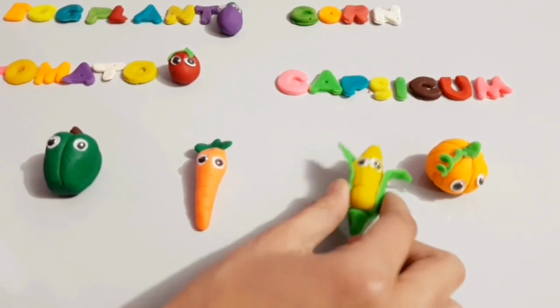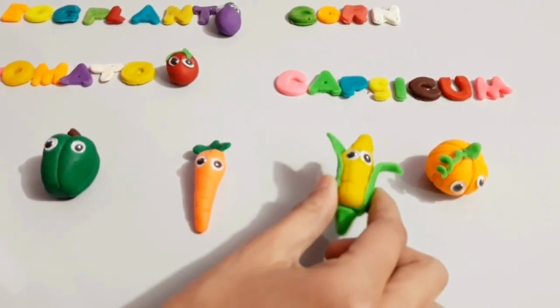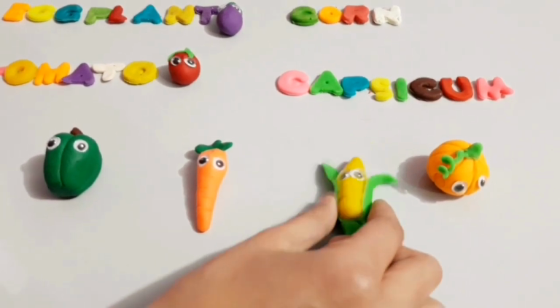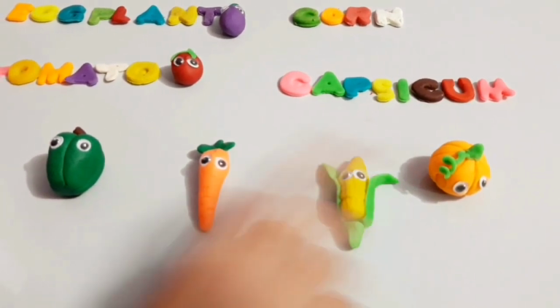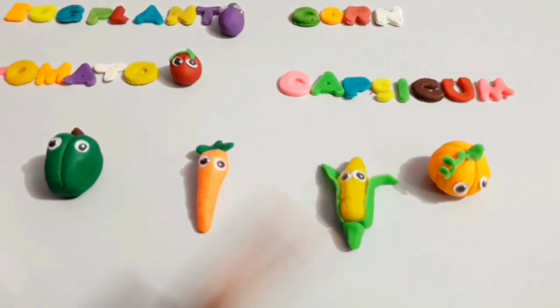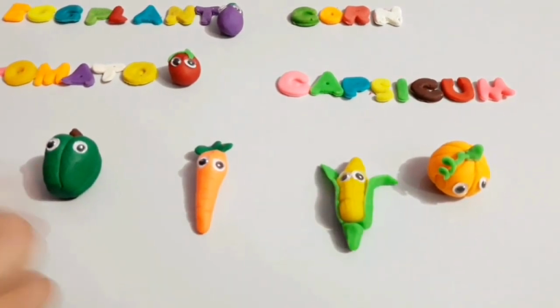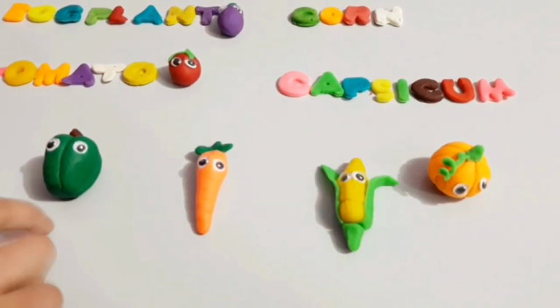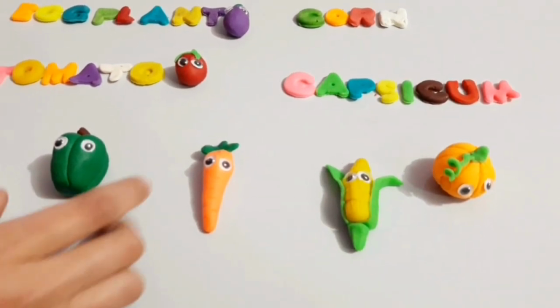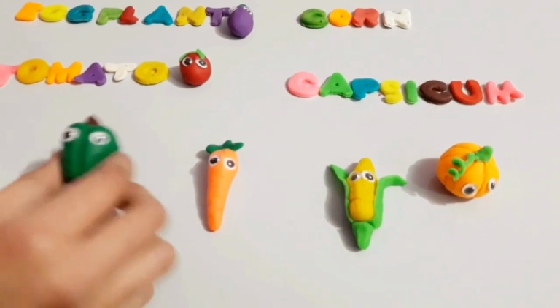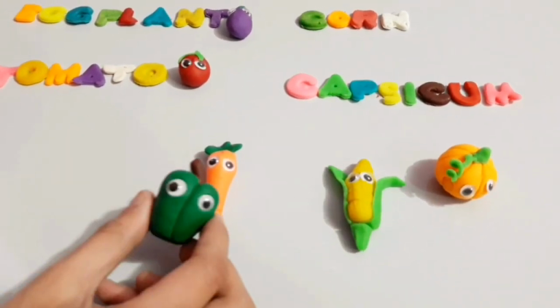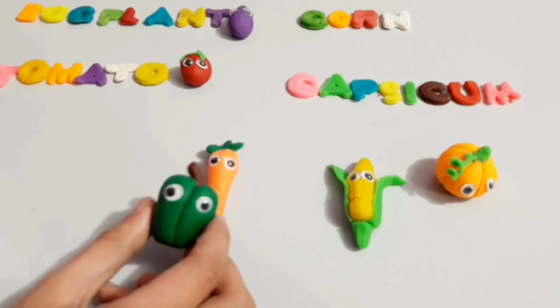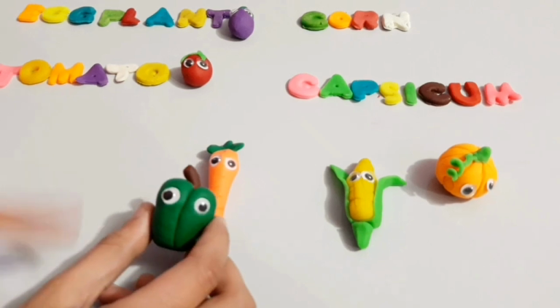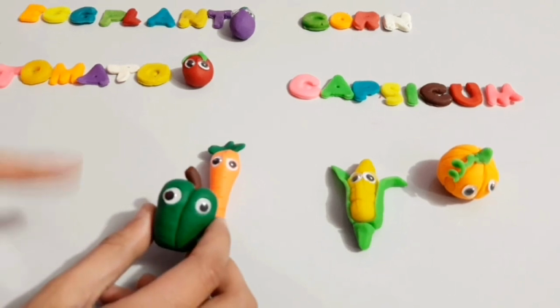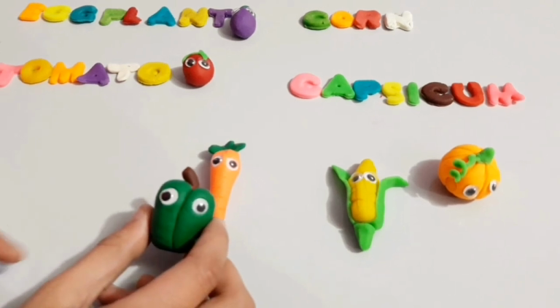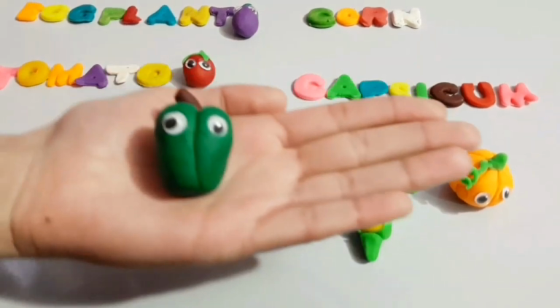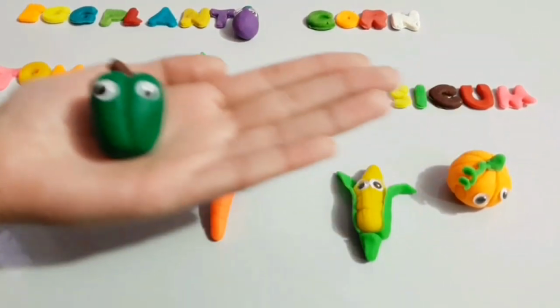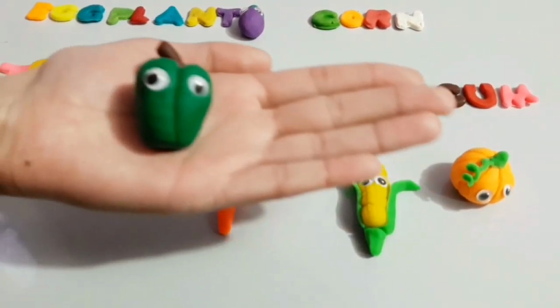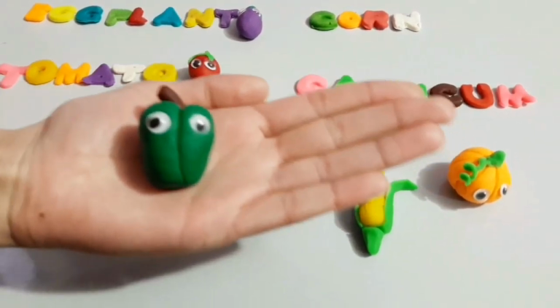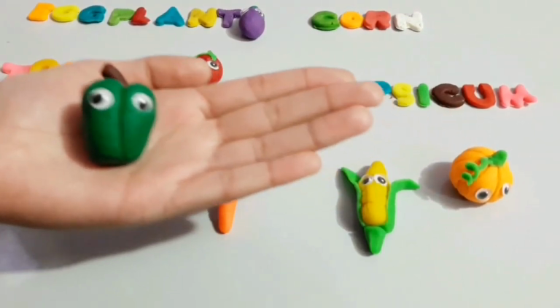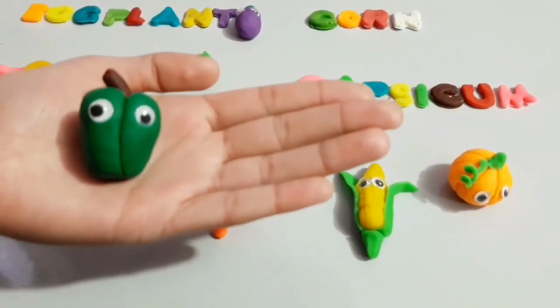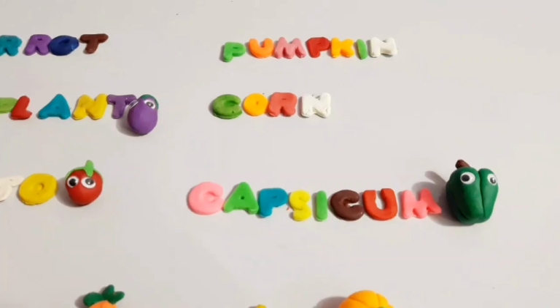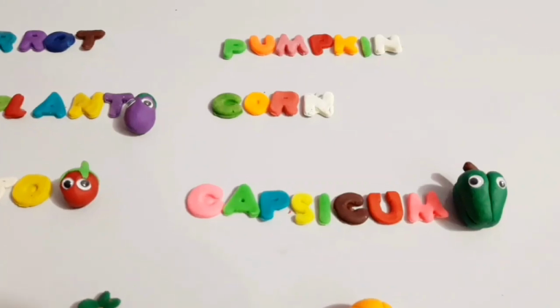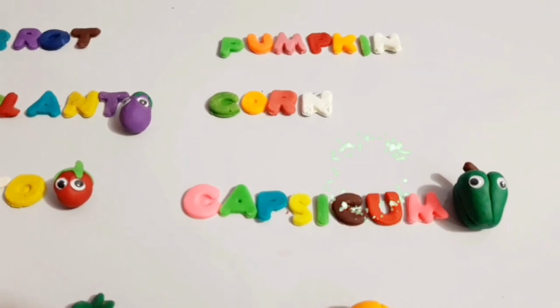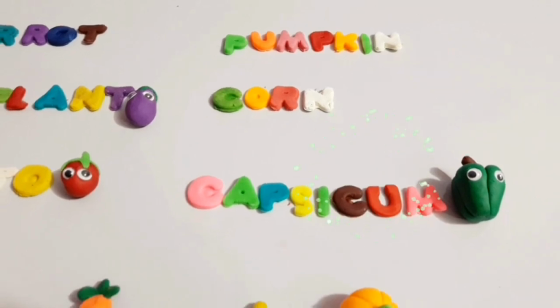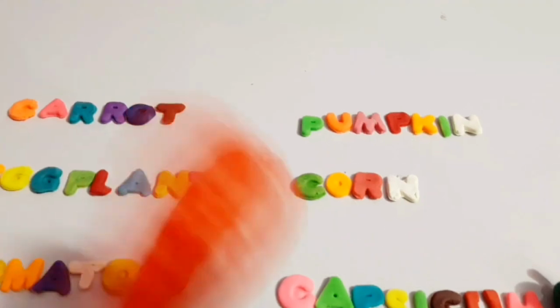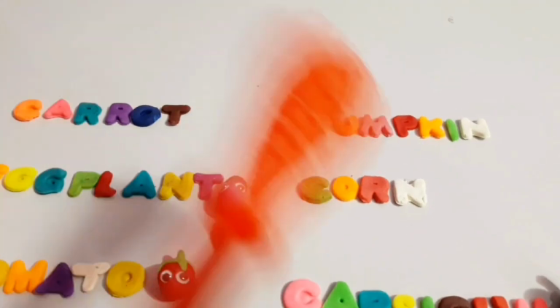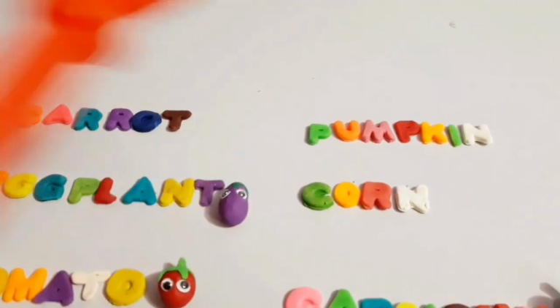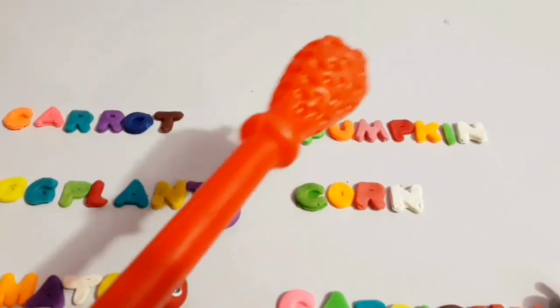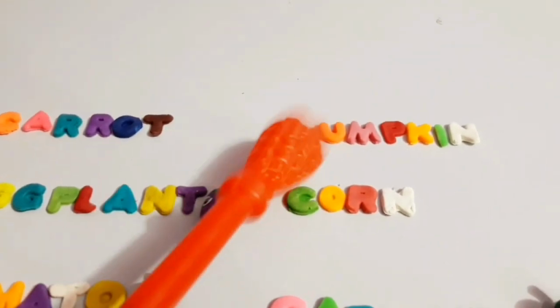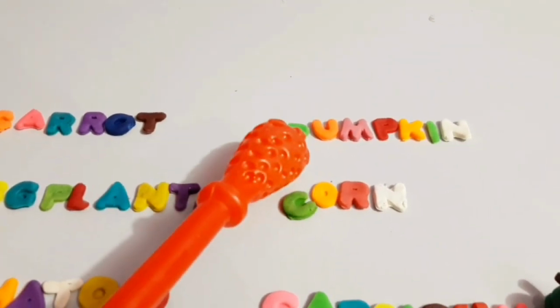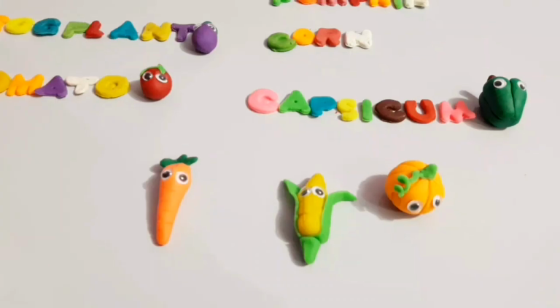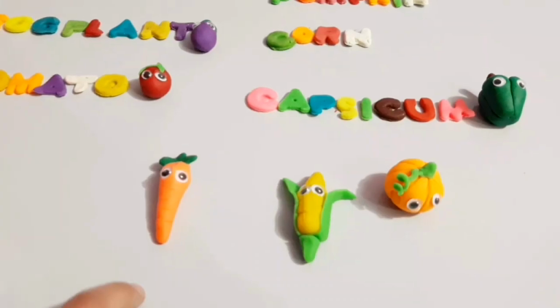Oh, no! Oh, yes! Wow! Wow! Pompkins! Pompkins!